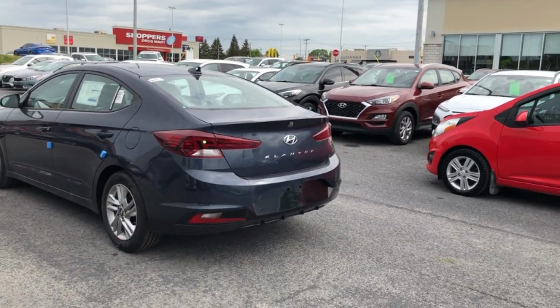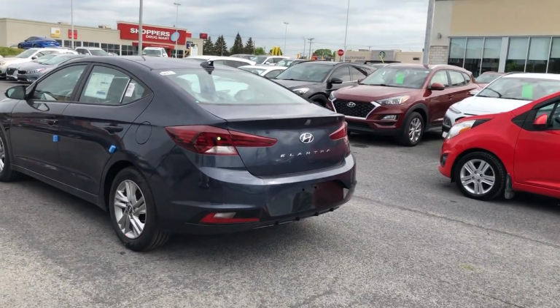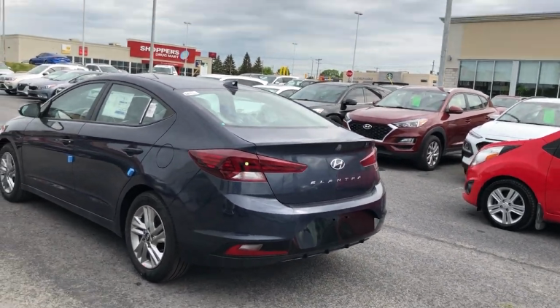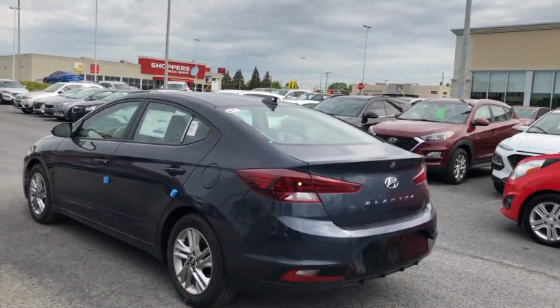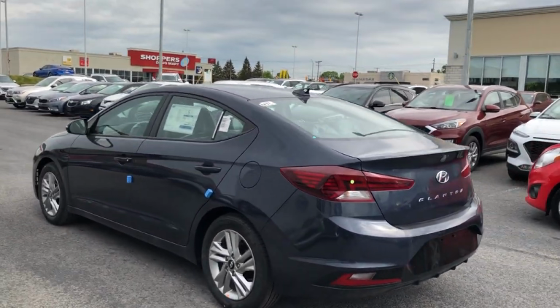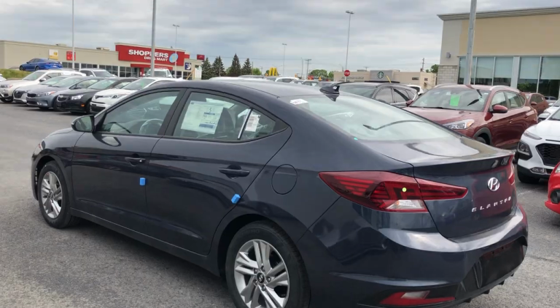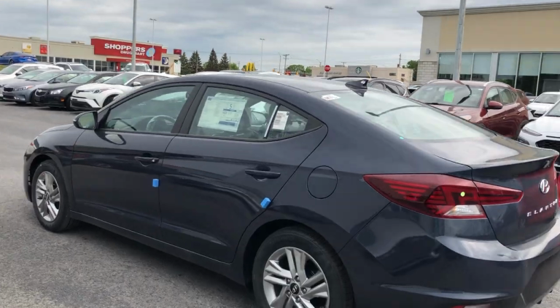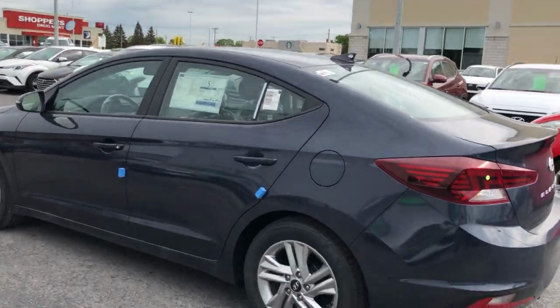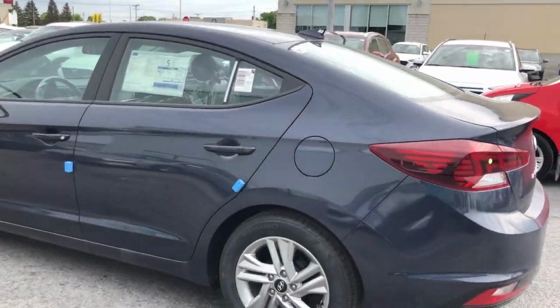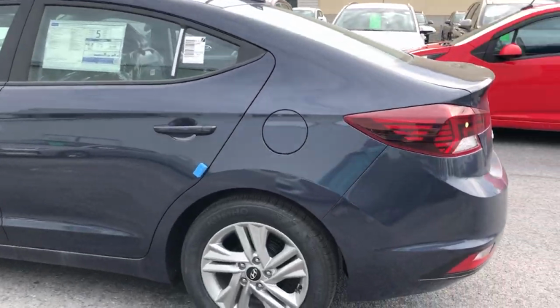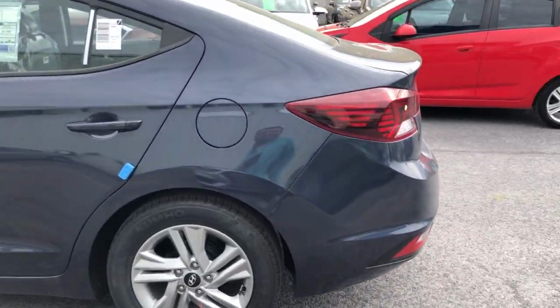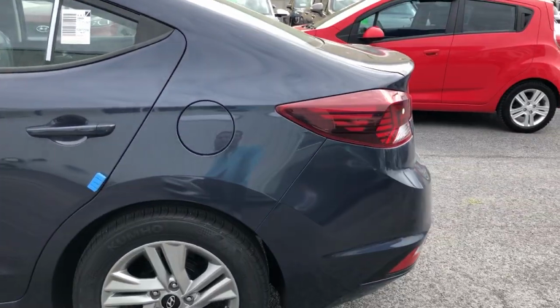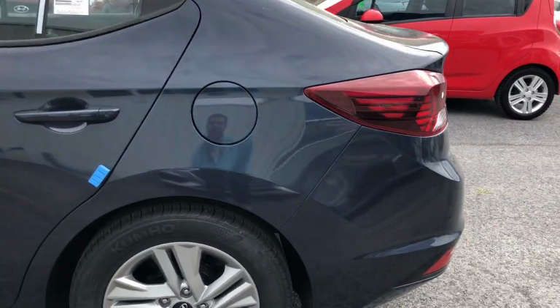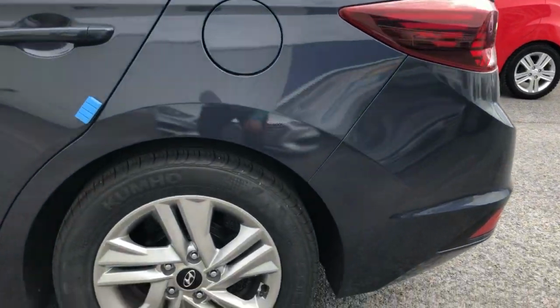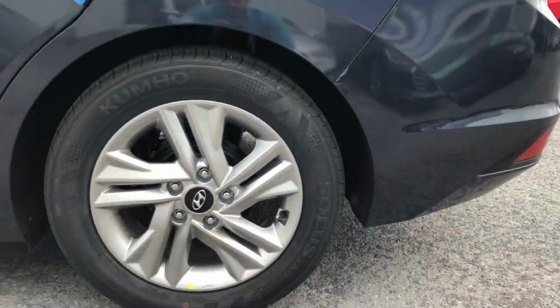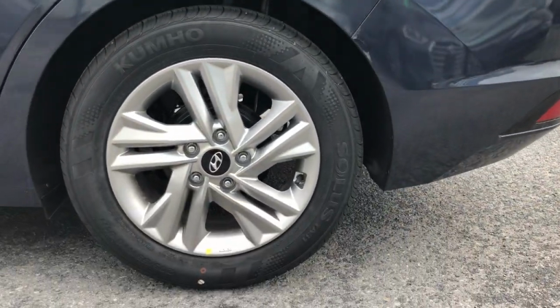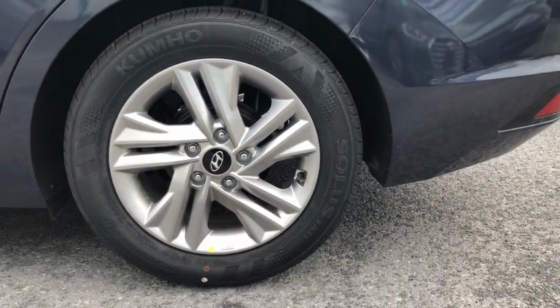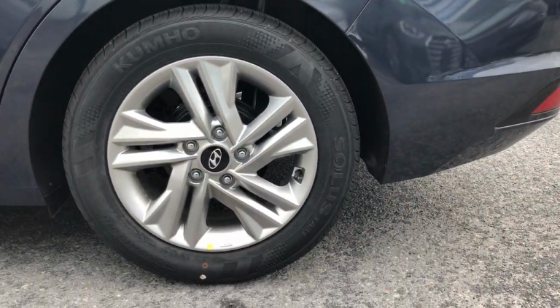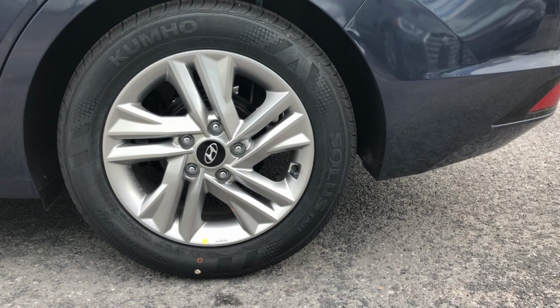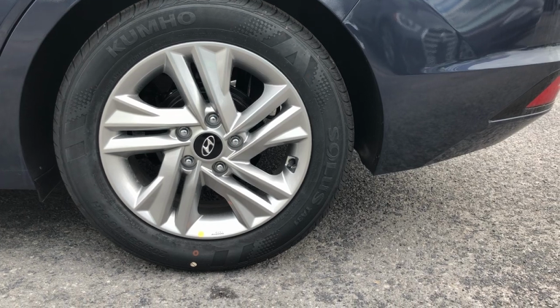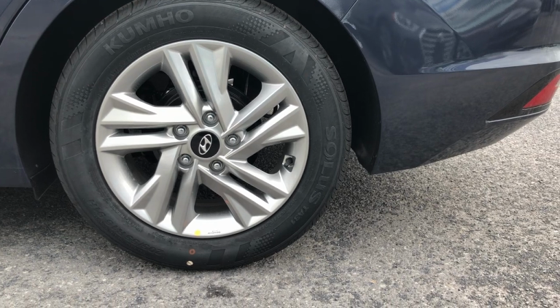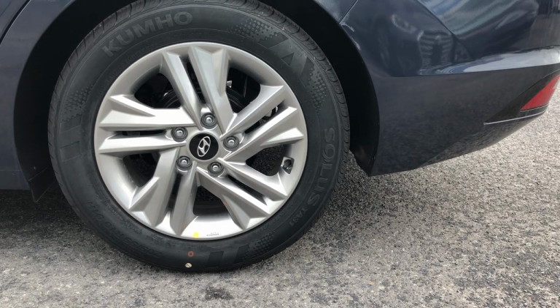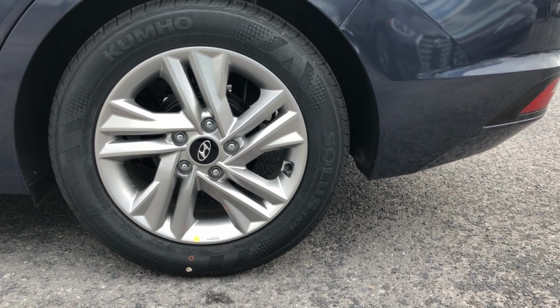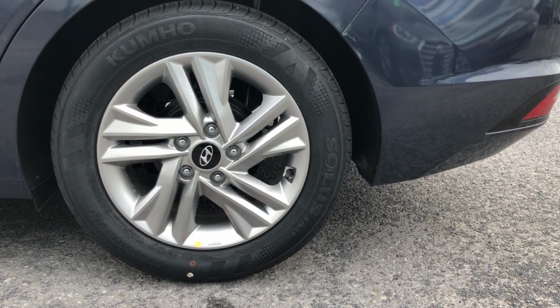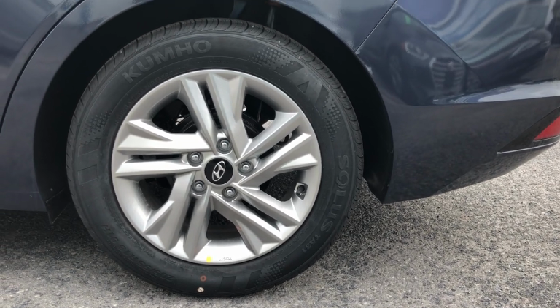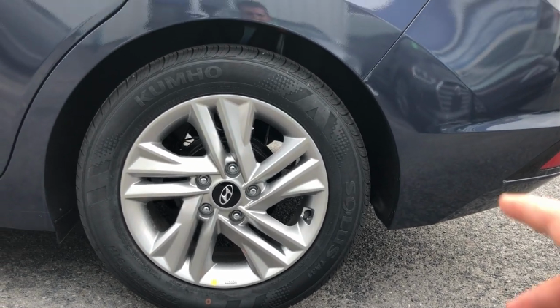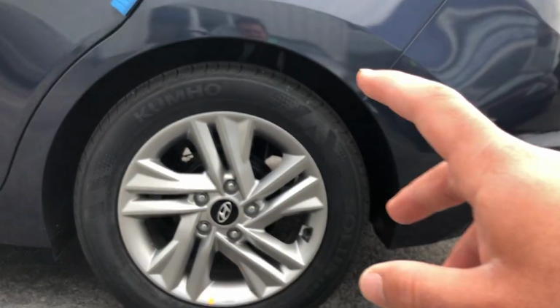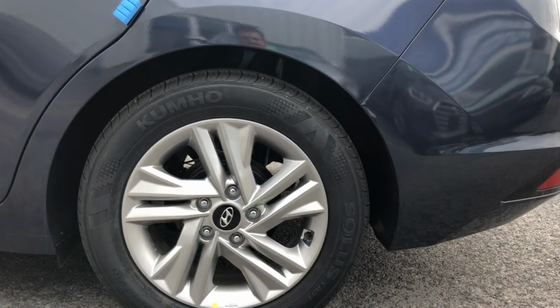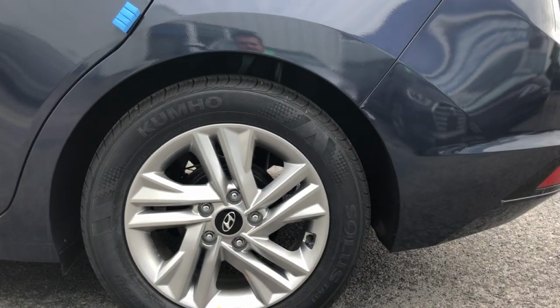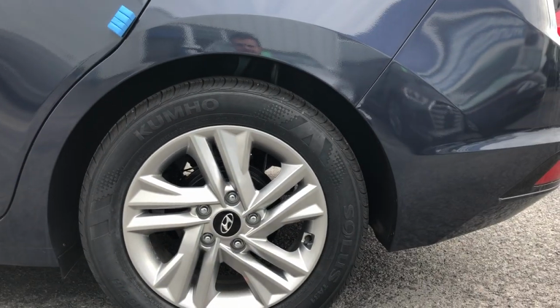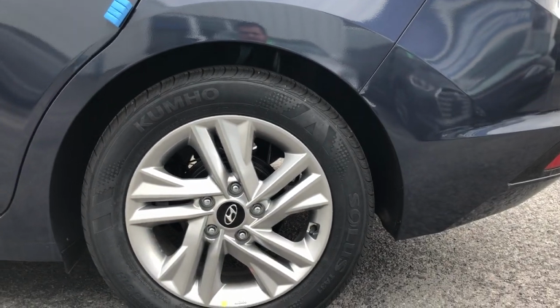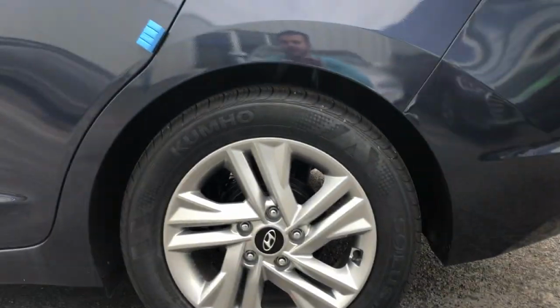It's a beautiful vehicle. You've got a nice charcoal gray color, kind of a blend between a blue and a gray. Nice big alloy wheels with the Hyundai emblem embedded into the cap. As you can see, obviously tons of tread on the tires — it is a brand new car.